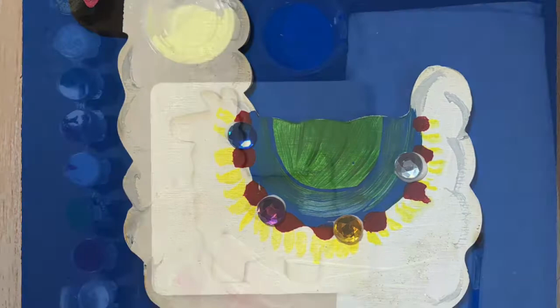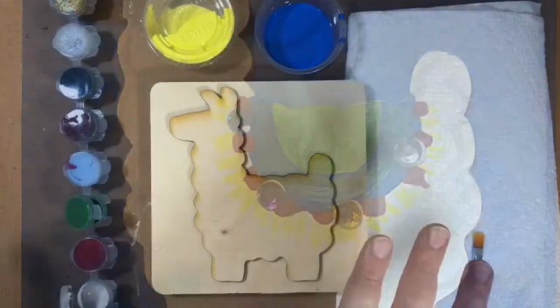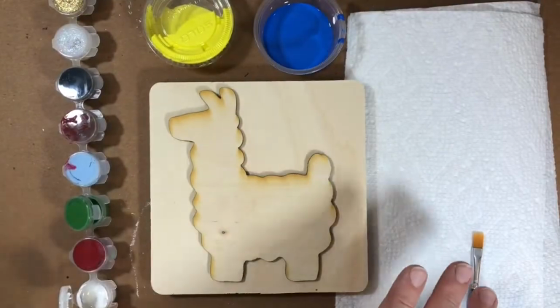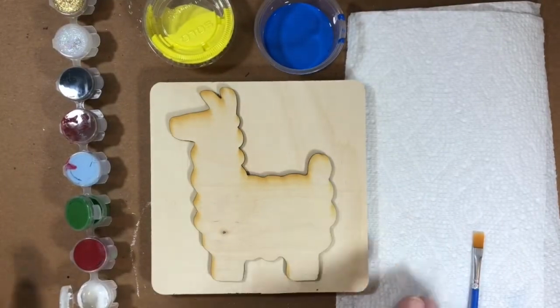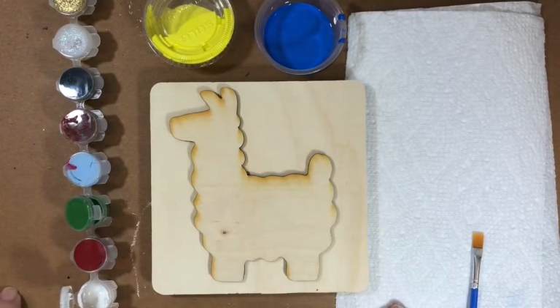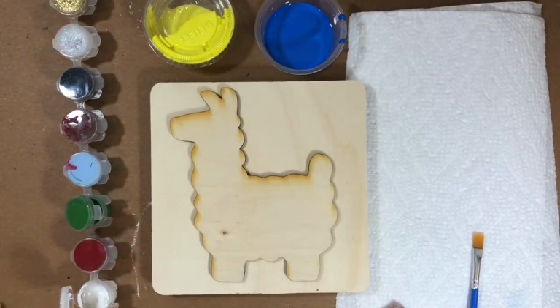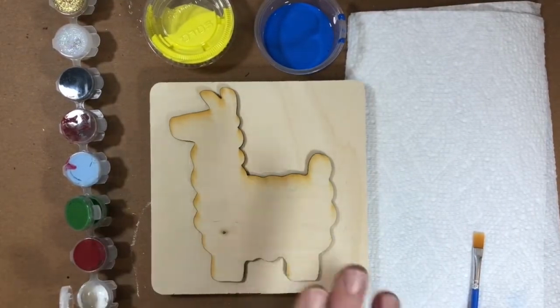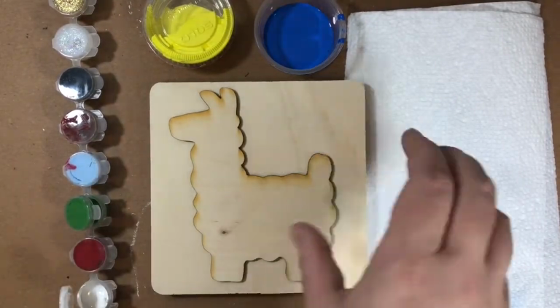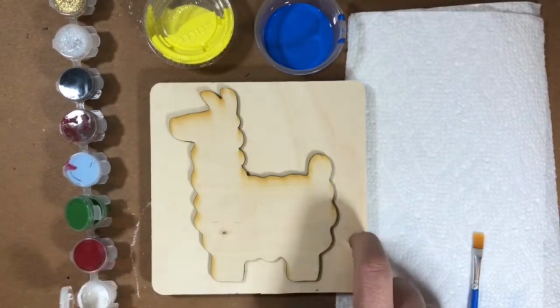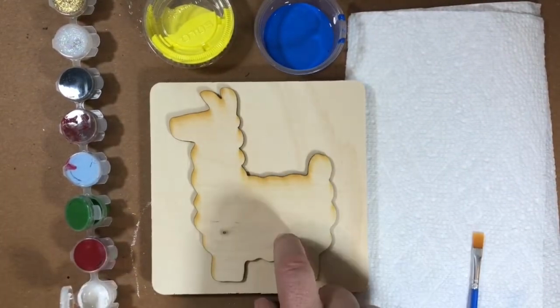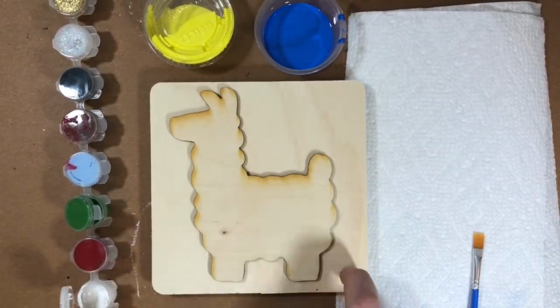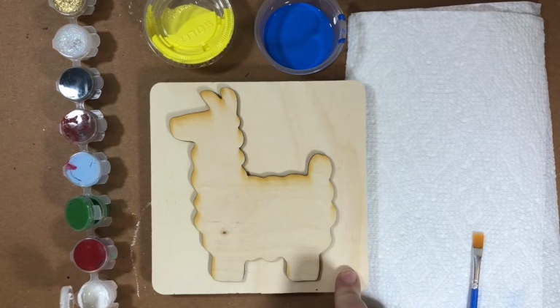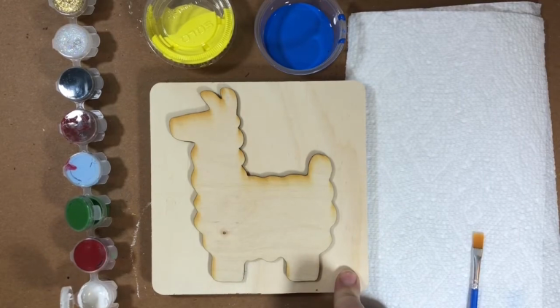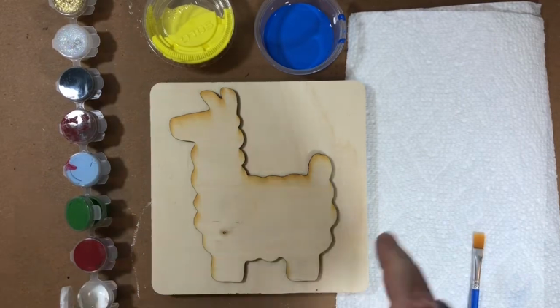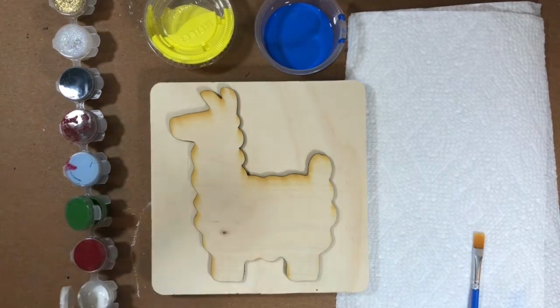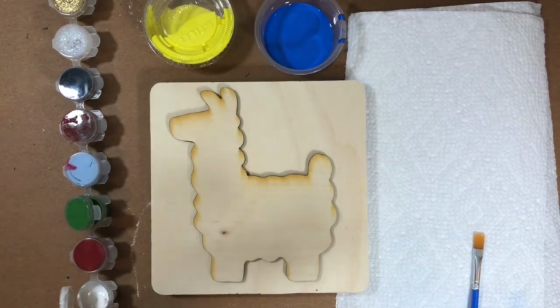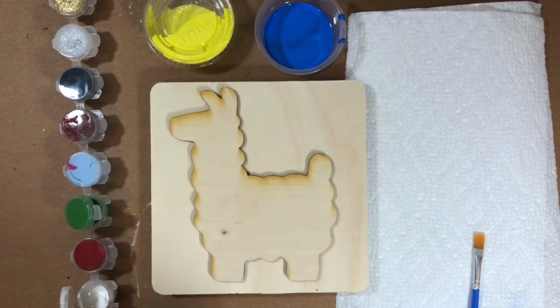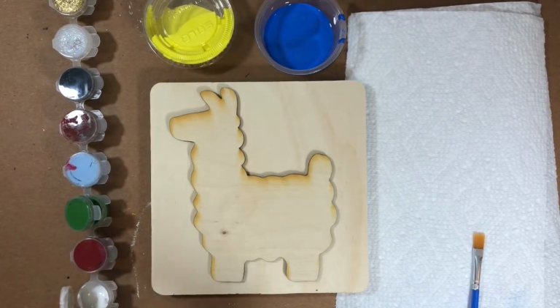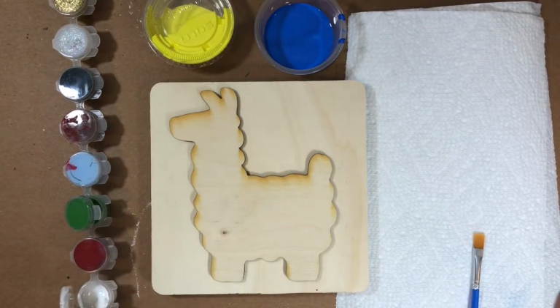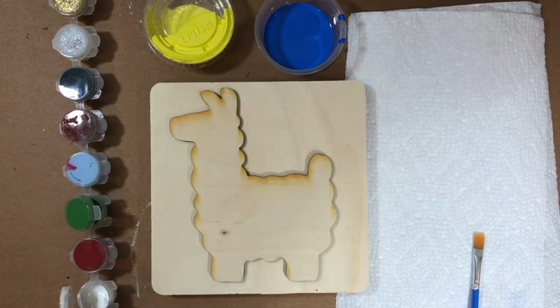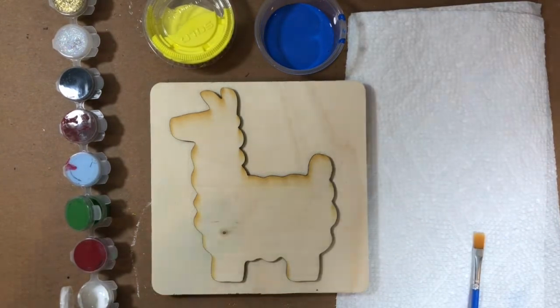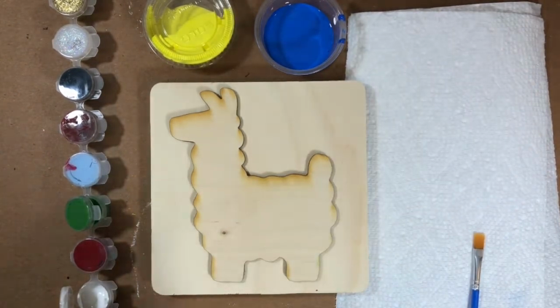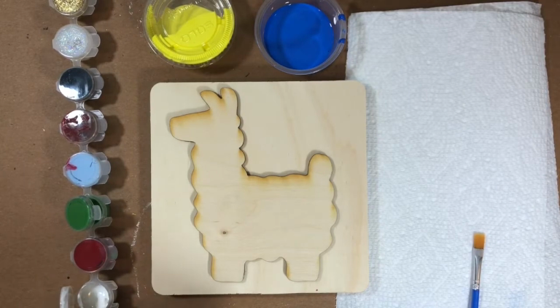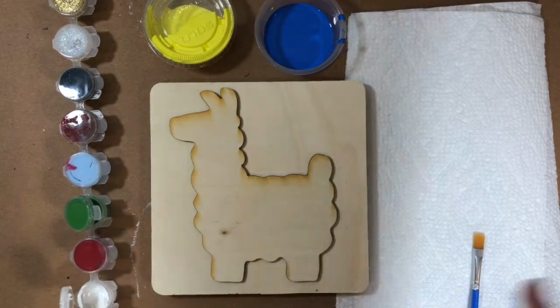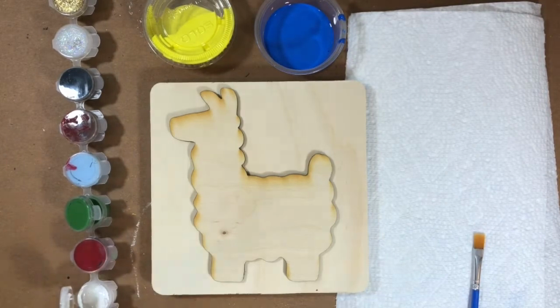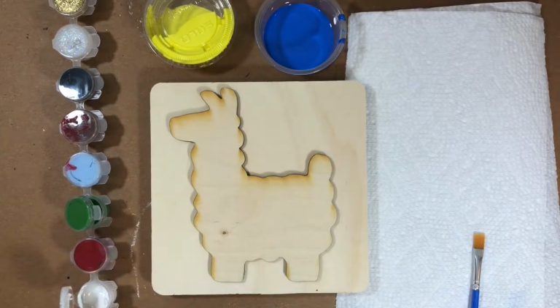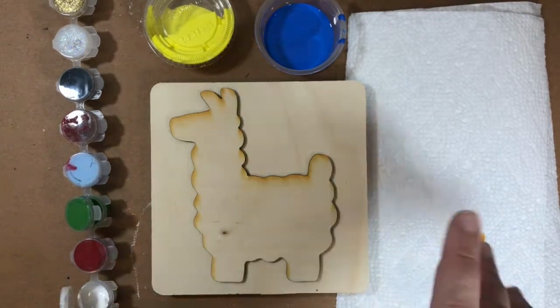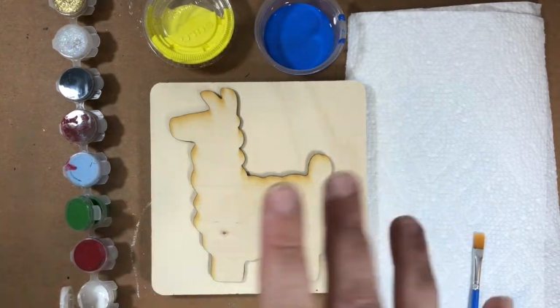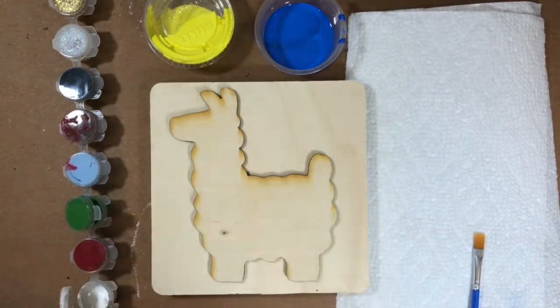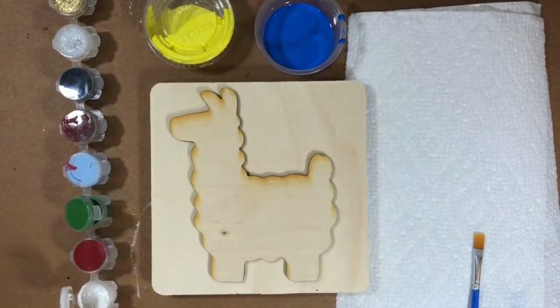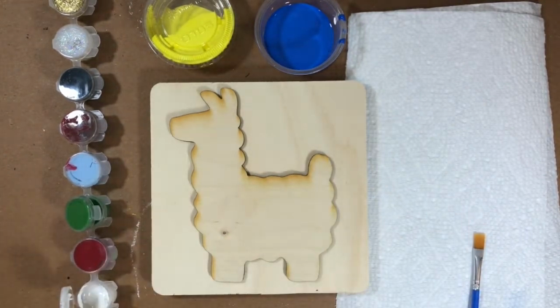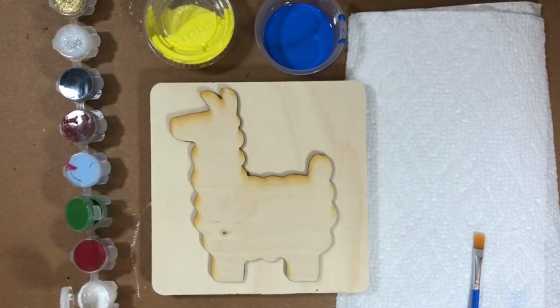Today we're going to make a little llama. We have a llama to paint and a block. We're going to paint both of those, then add some details to our llama, and put it all together with some gems and some glue to get our llama finished.